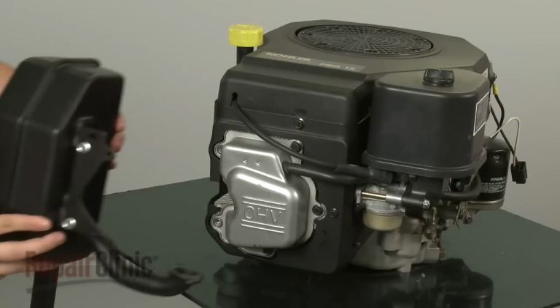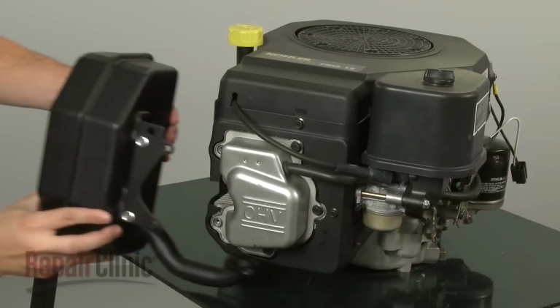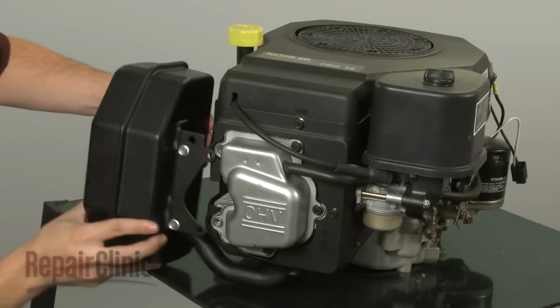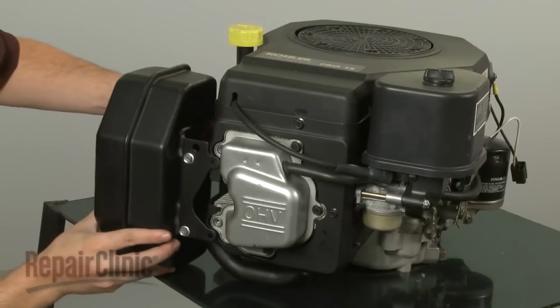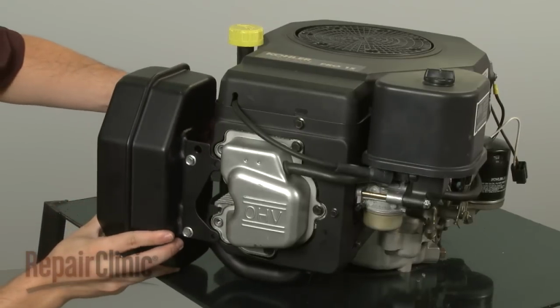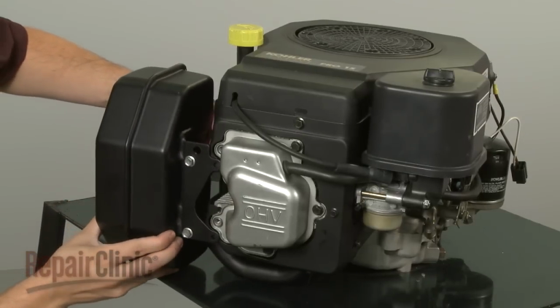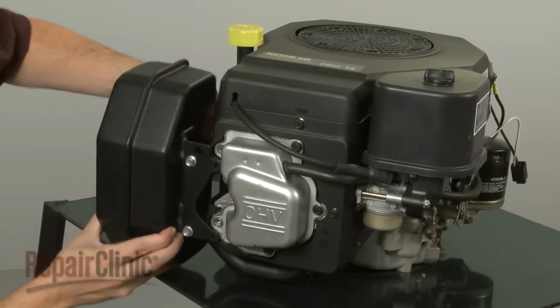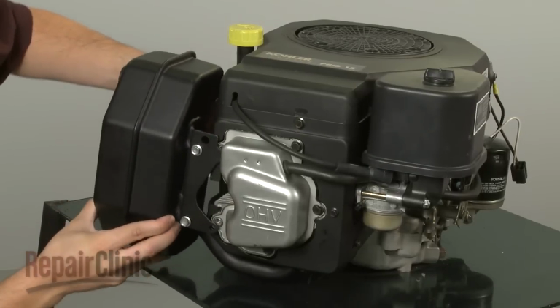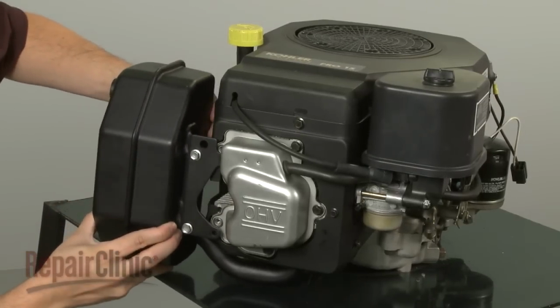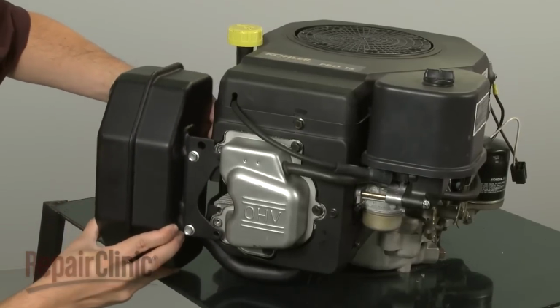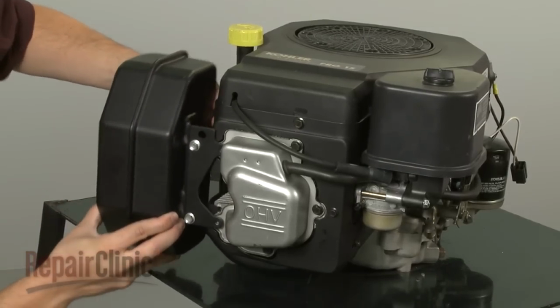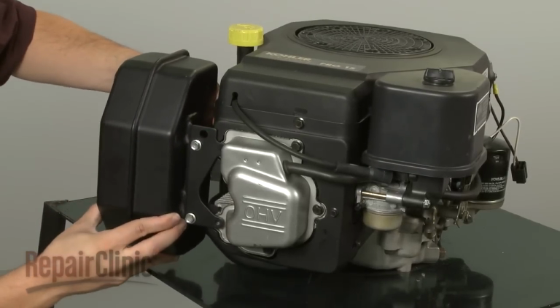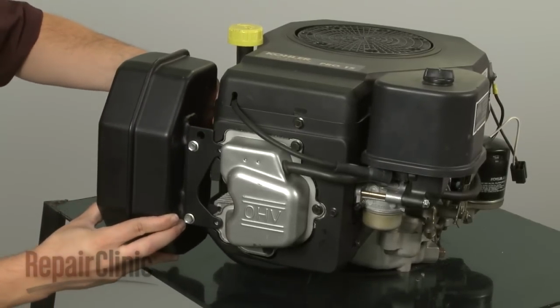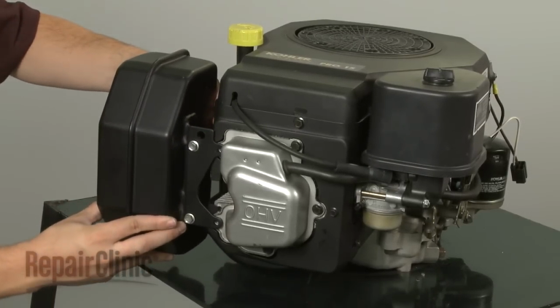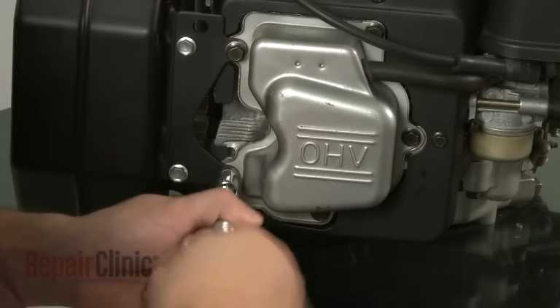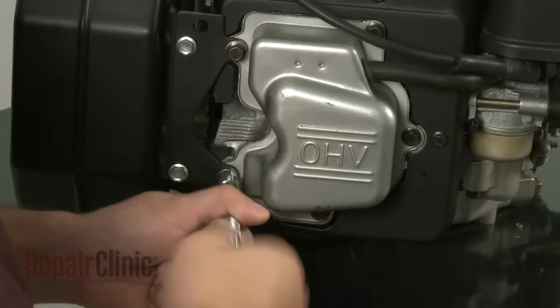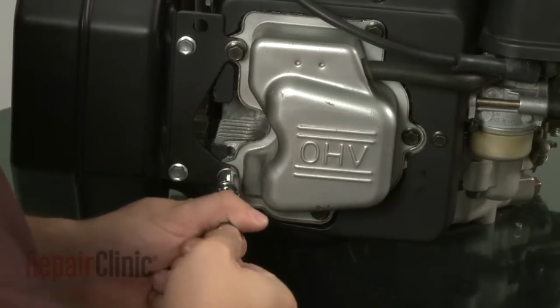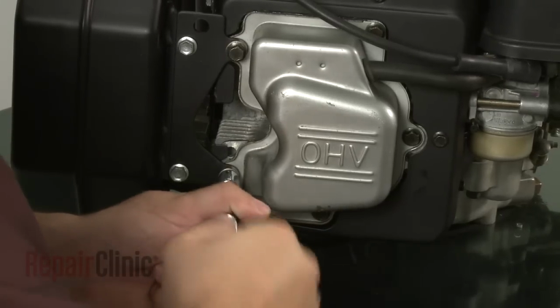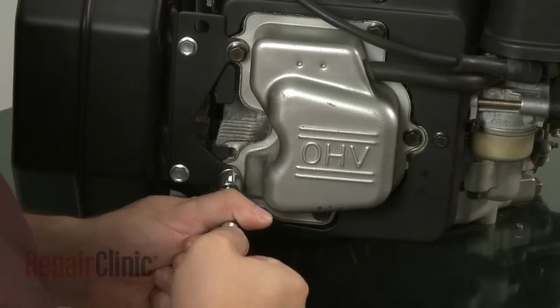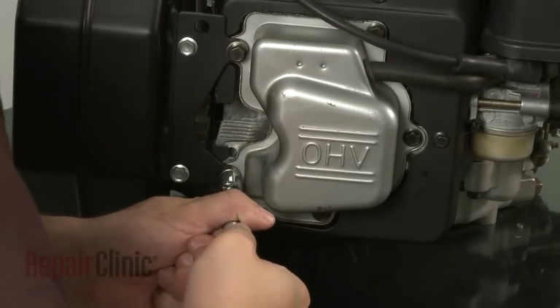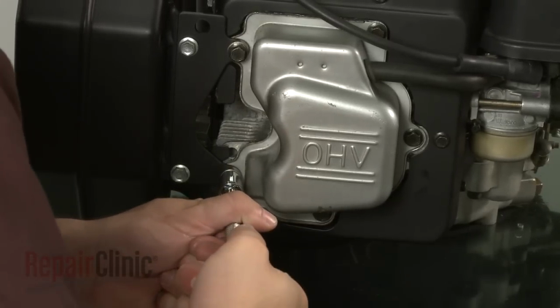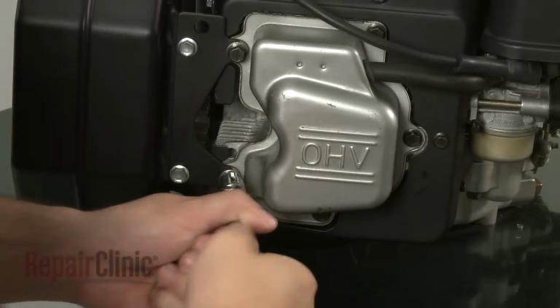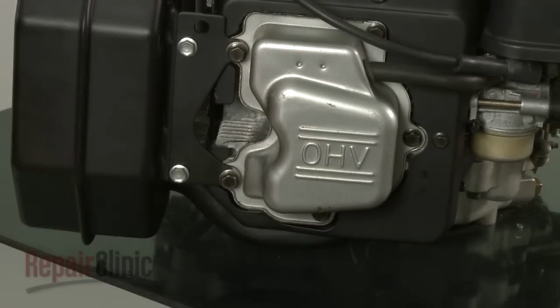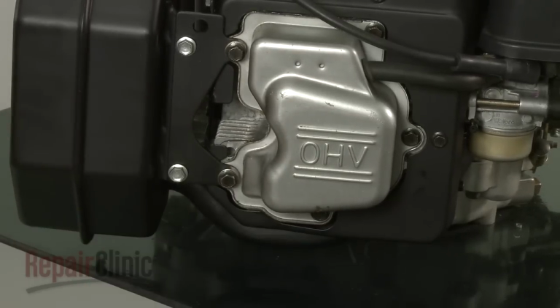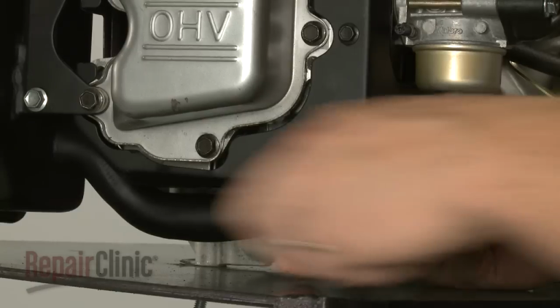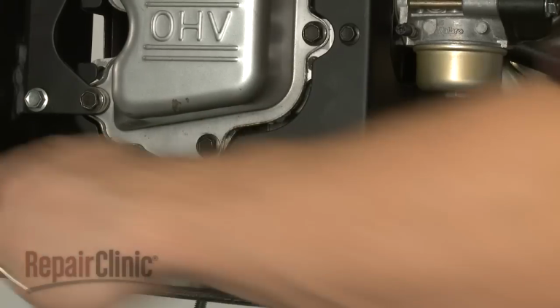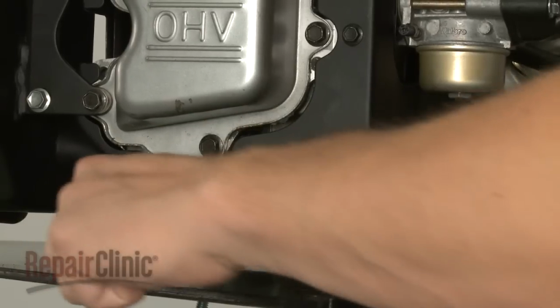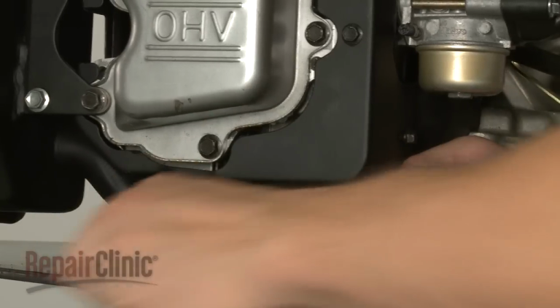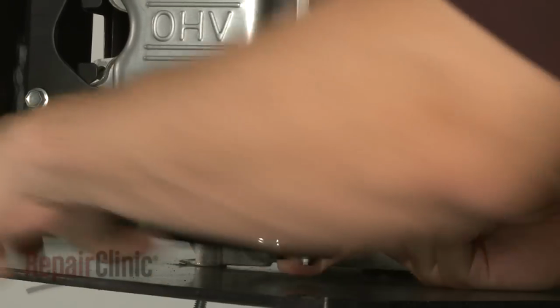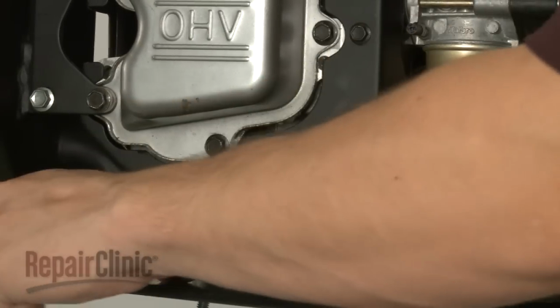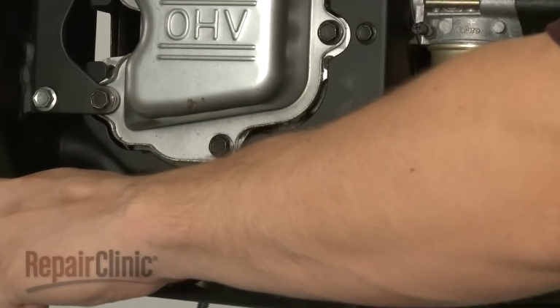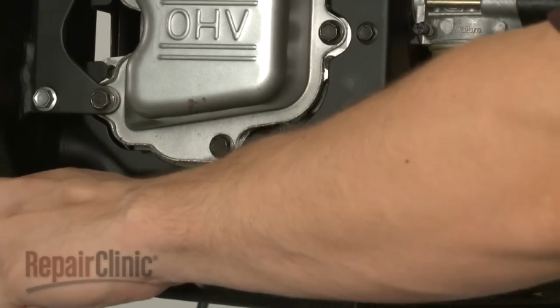Reinstall the muffler and bracket by securing the bracket to the rocker cover using the screws with spacers. Then secure the muffler pipe to the cylinder head with the nuts.